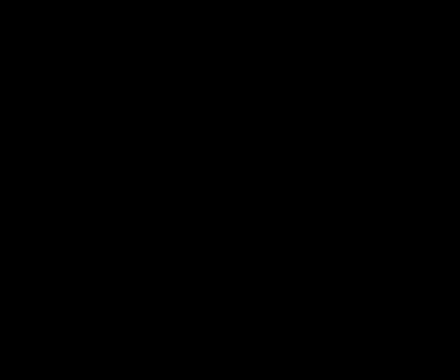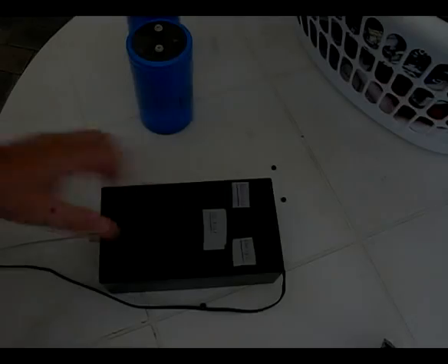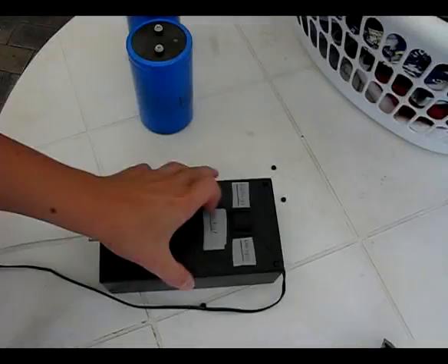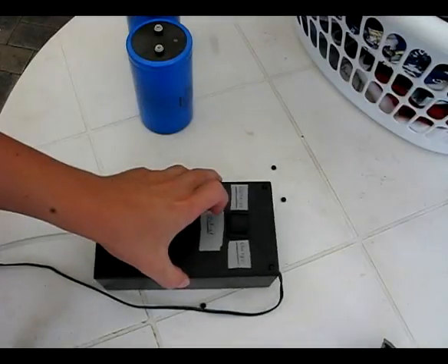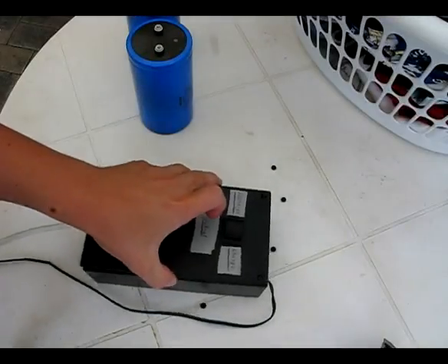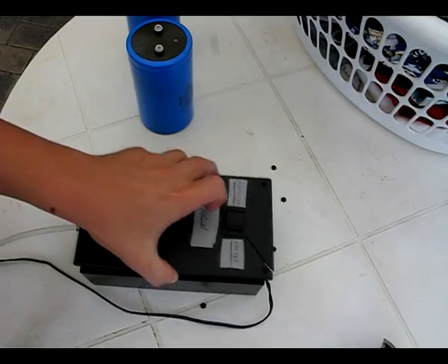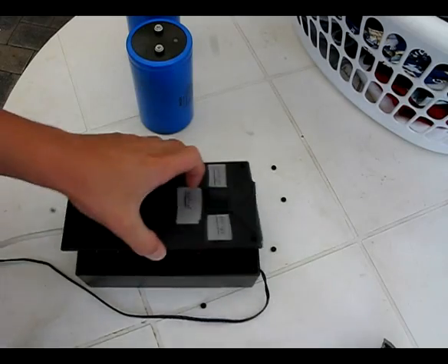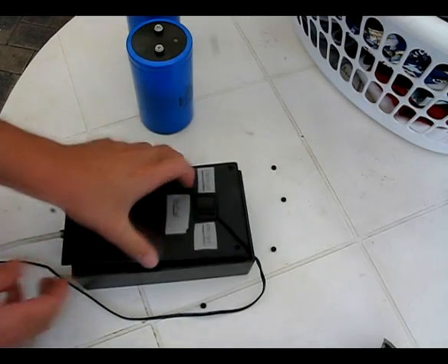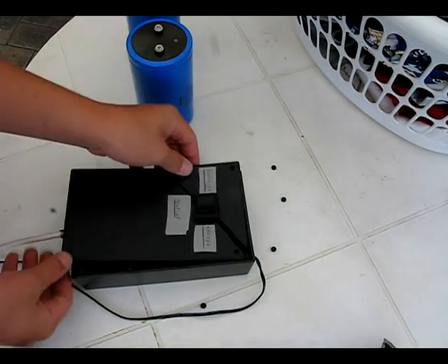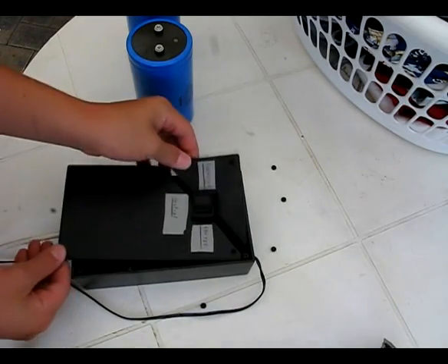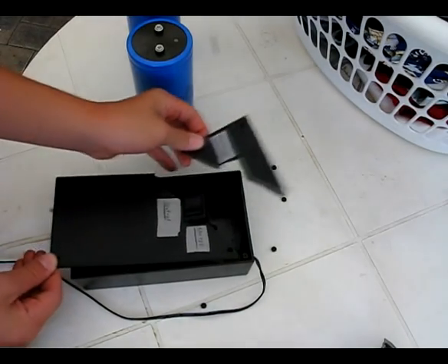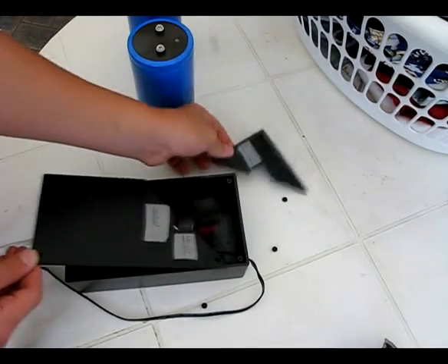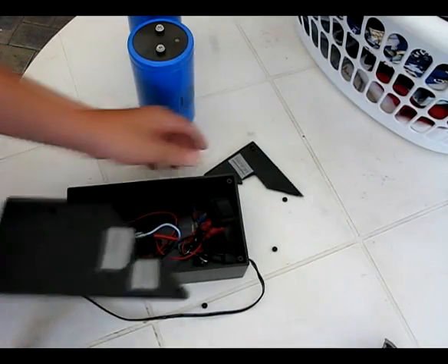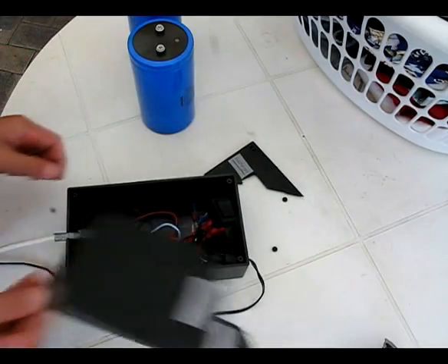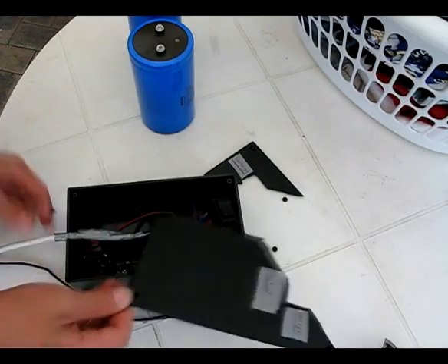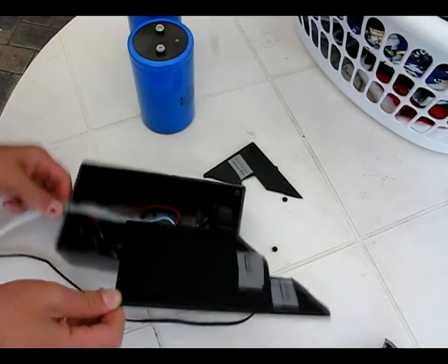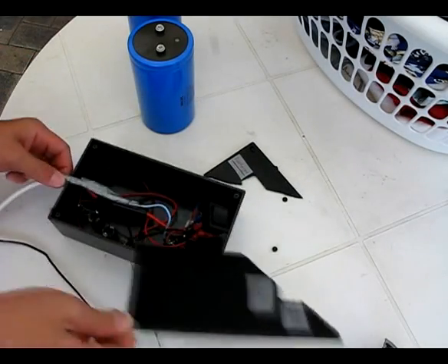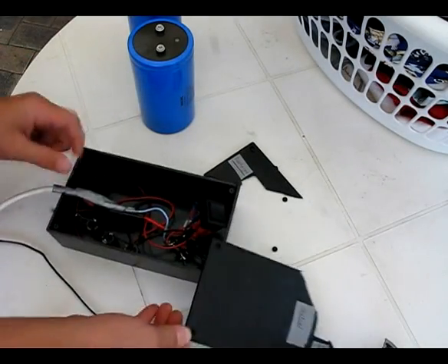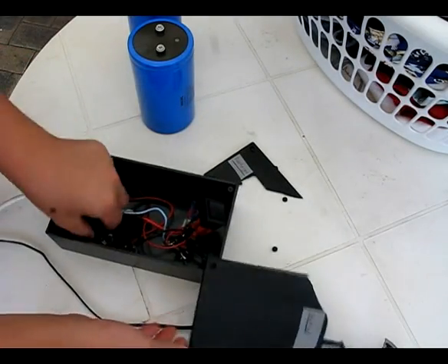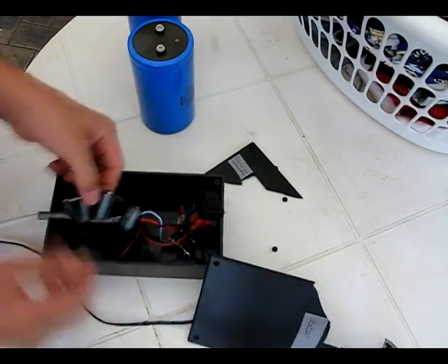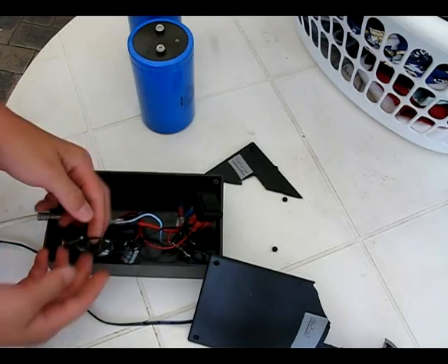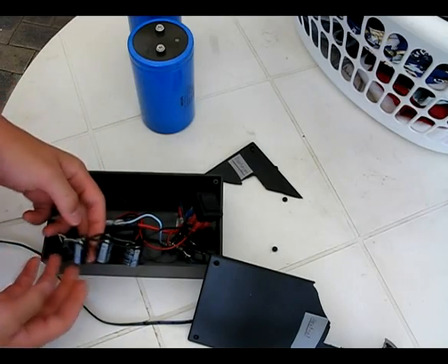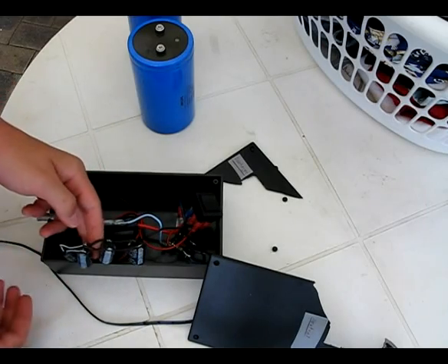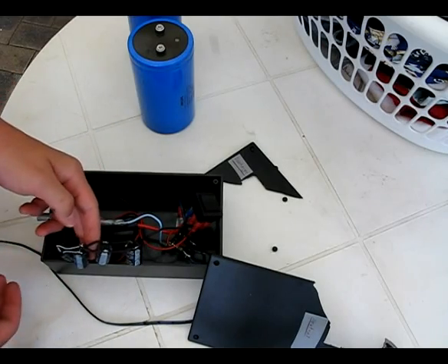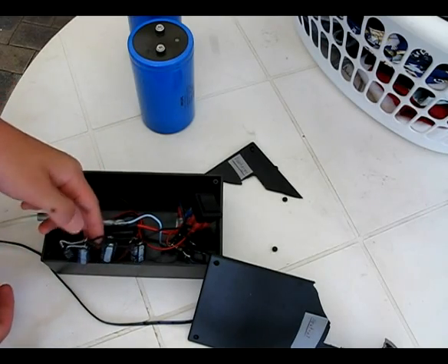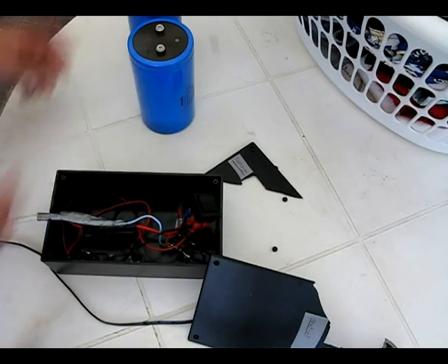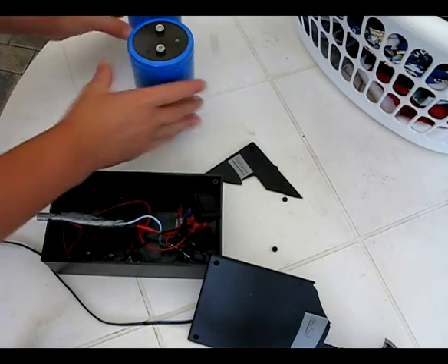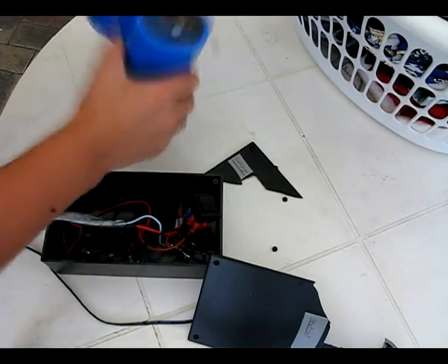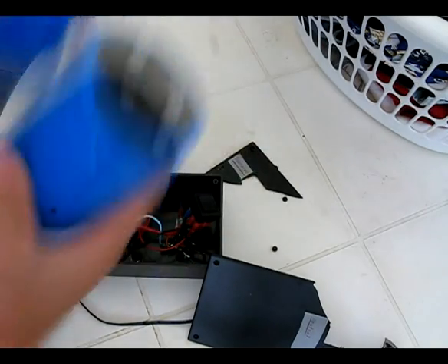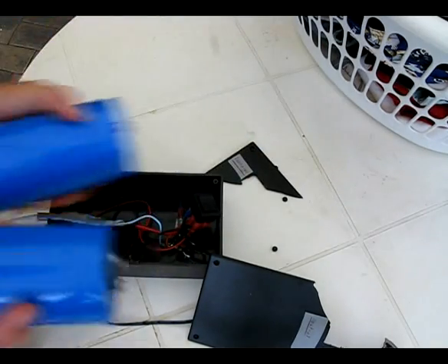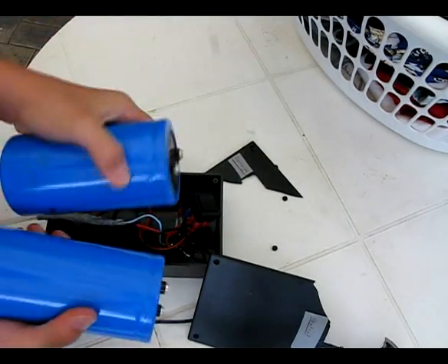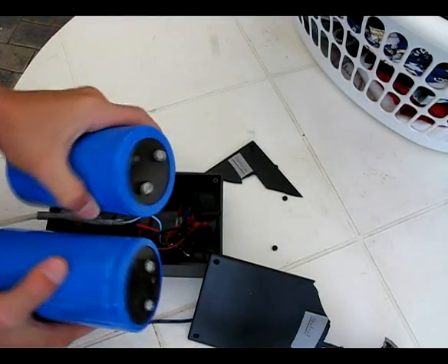Here we have the original capacitor bank, which has just got 4 tiny capacitors, and we're replacing them with these new ones.